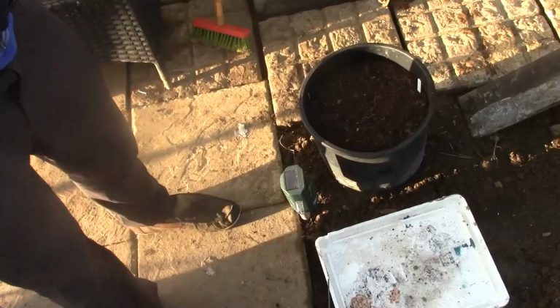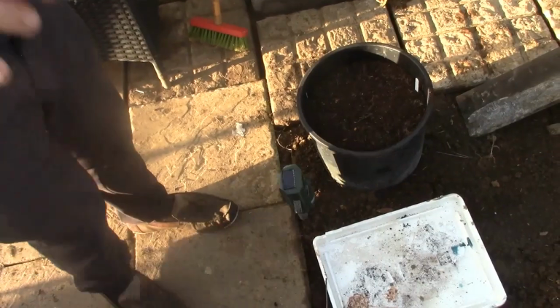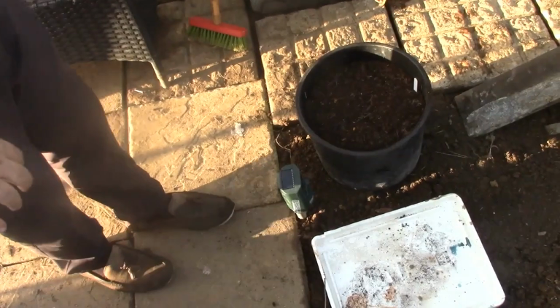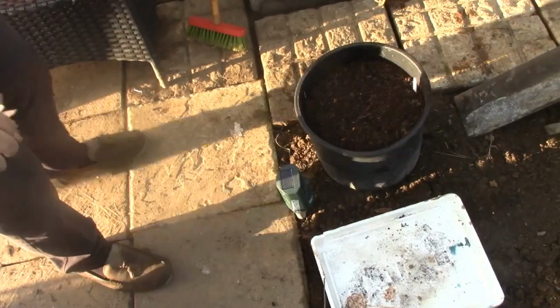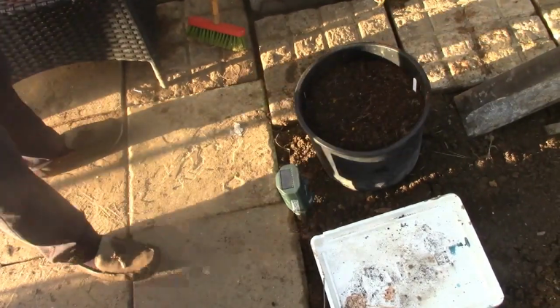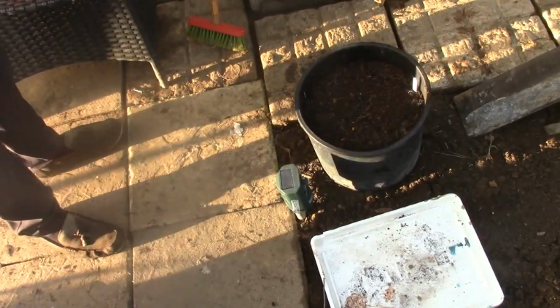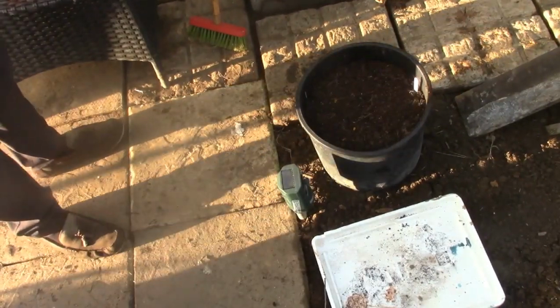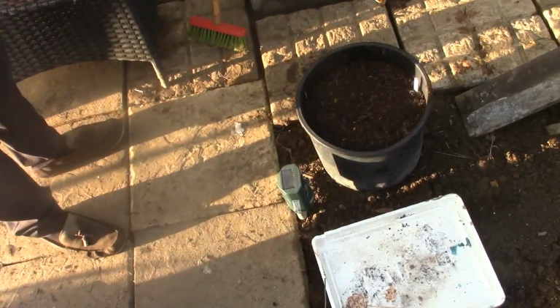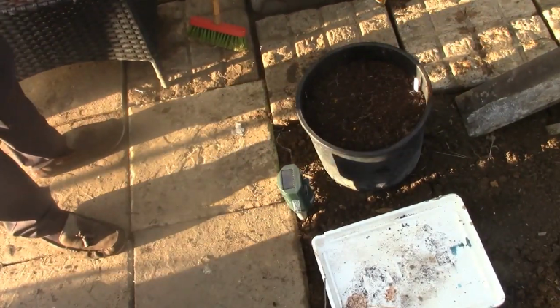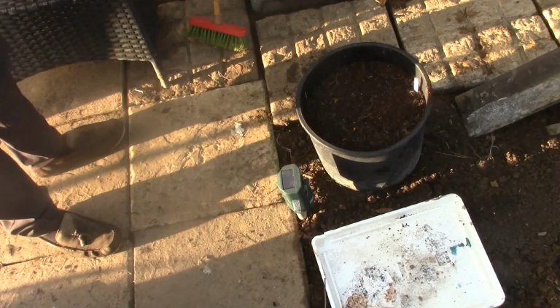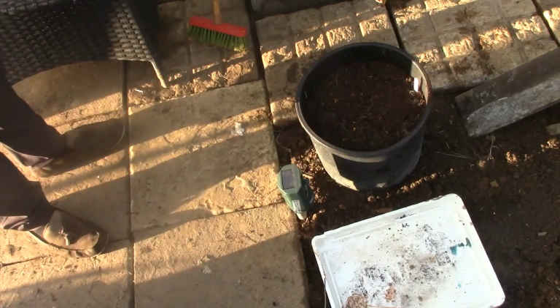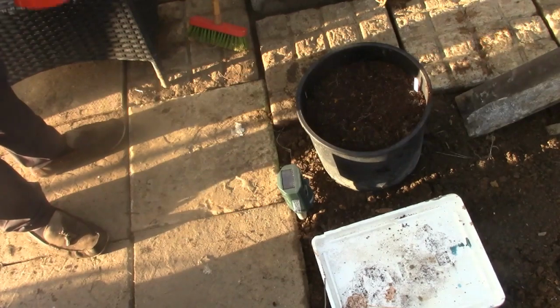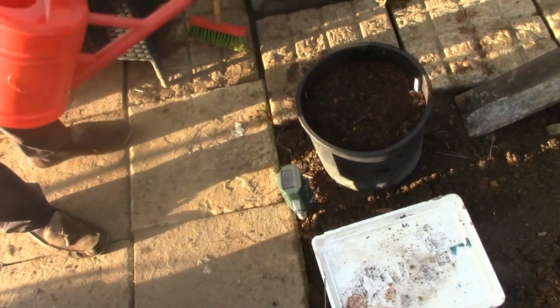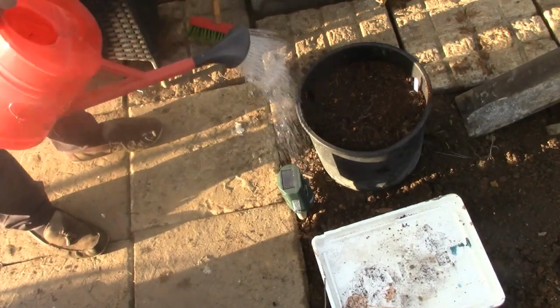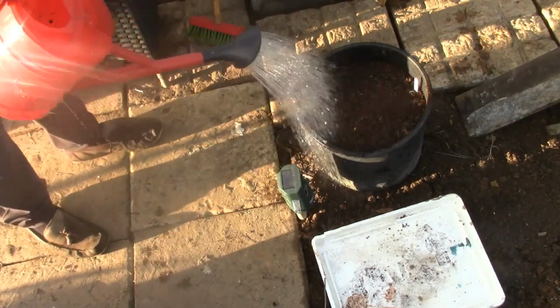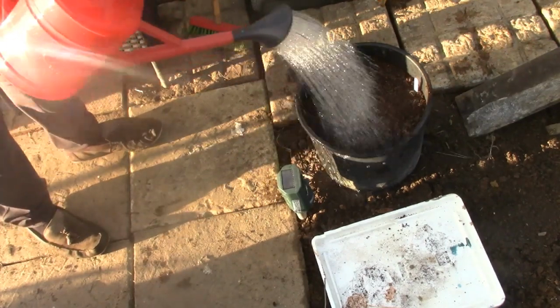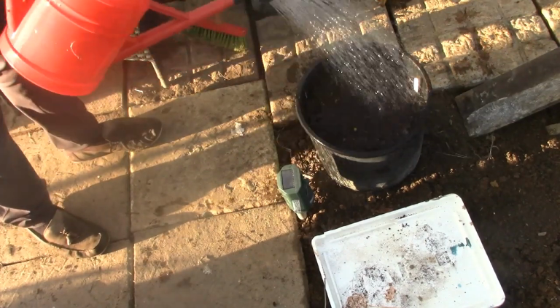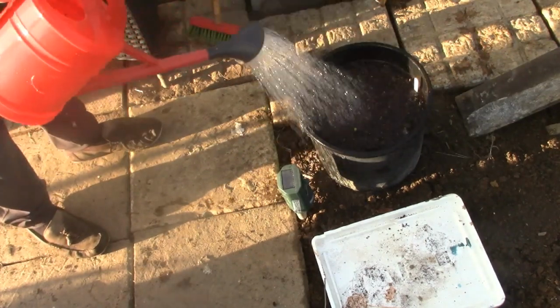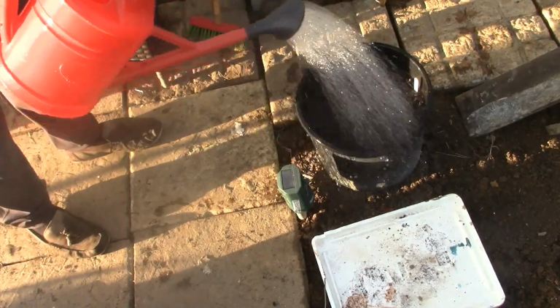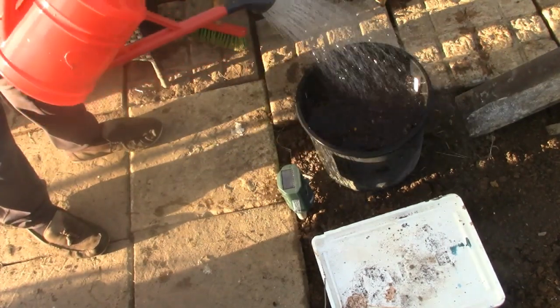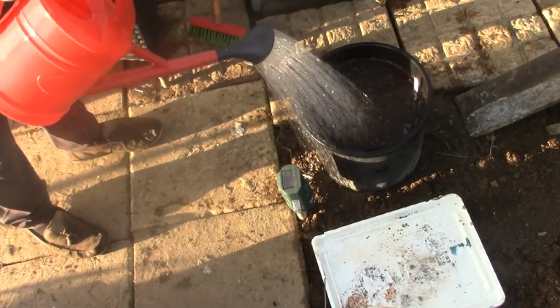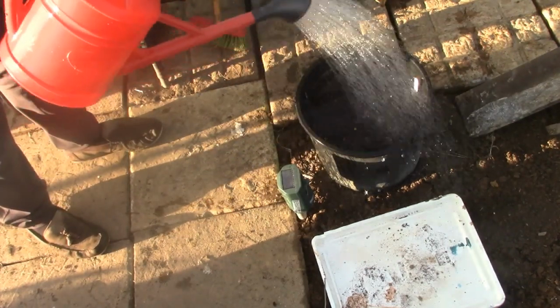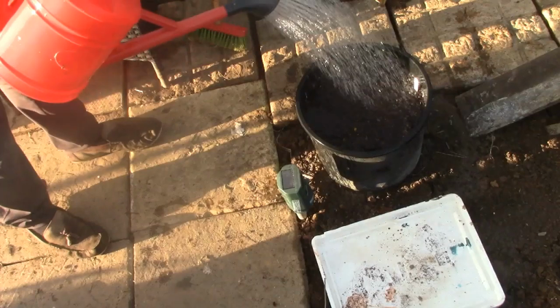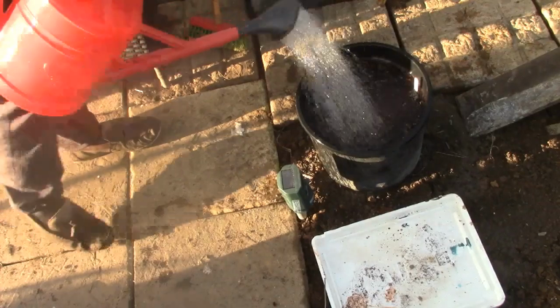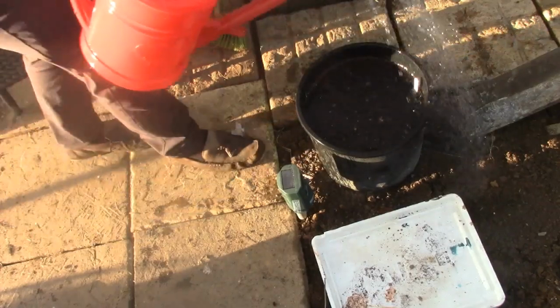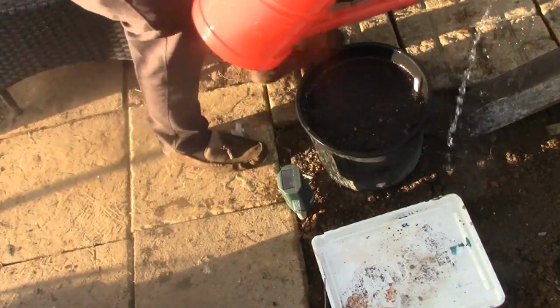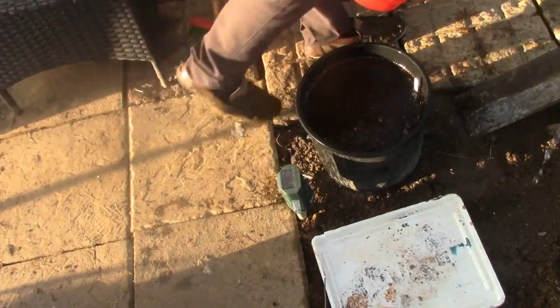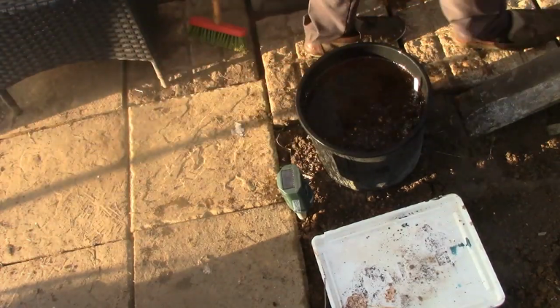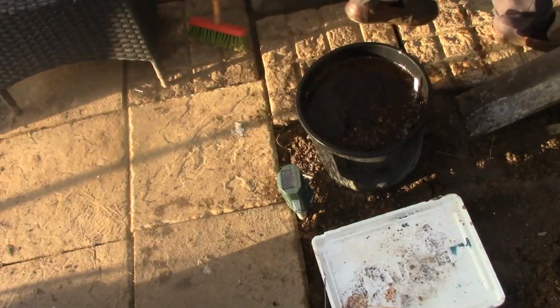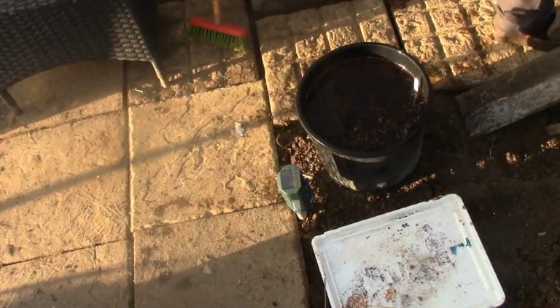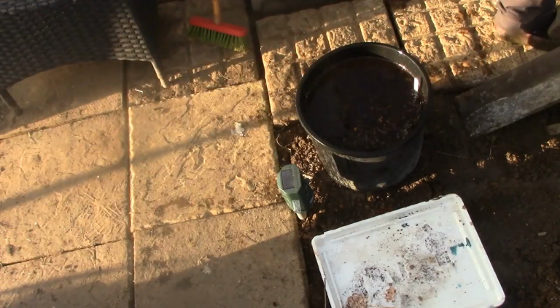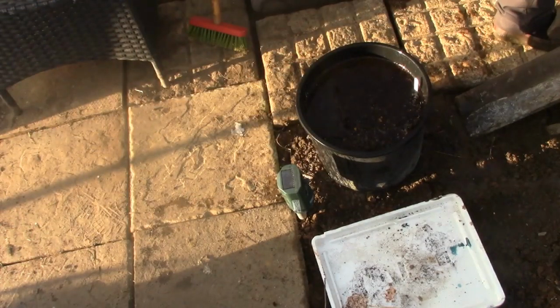Here we go, the potatoes are going to stay in the polytunnel and I've just given them a water. I've also given my garlic a water as well.